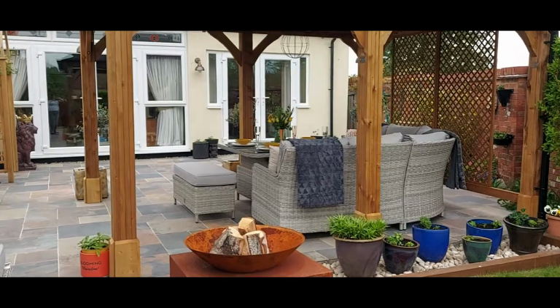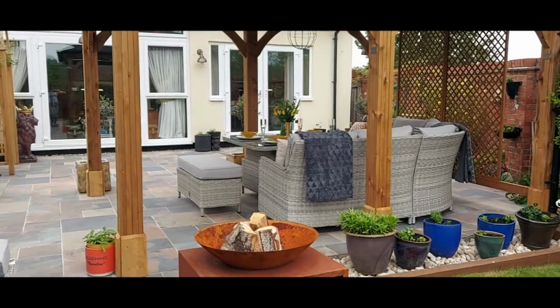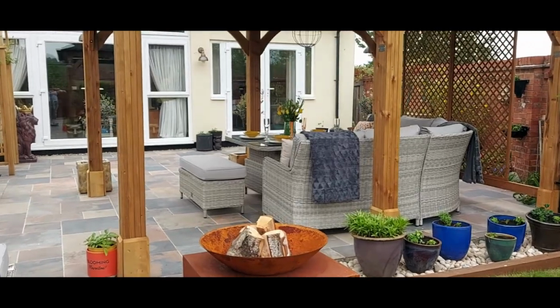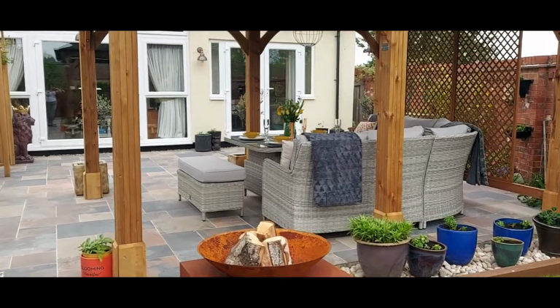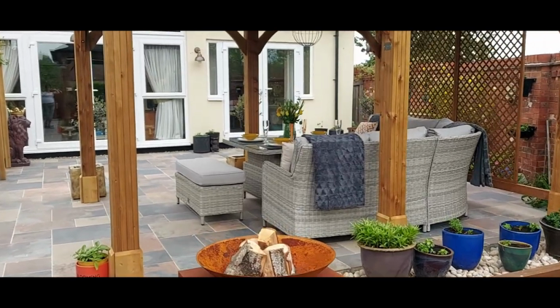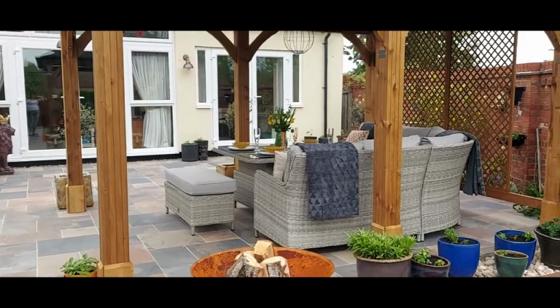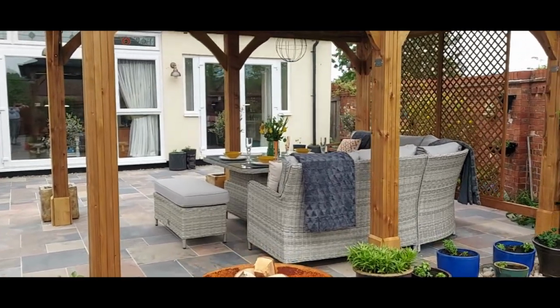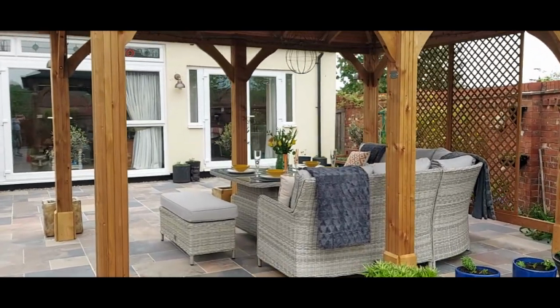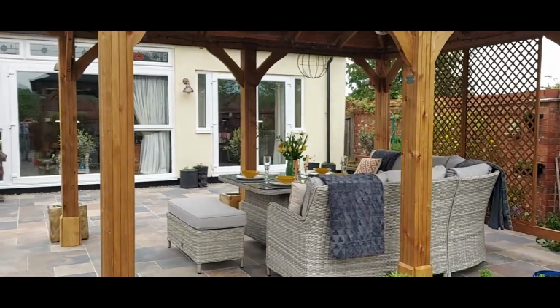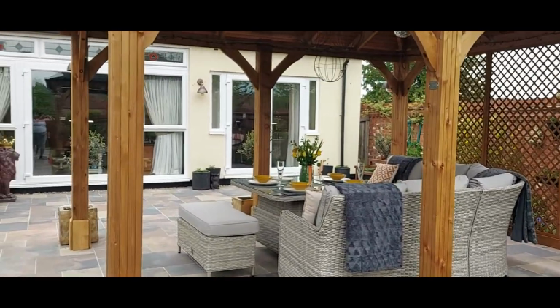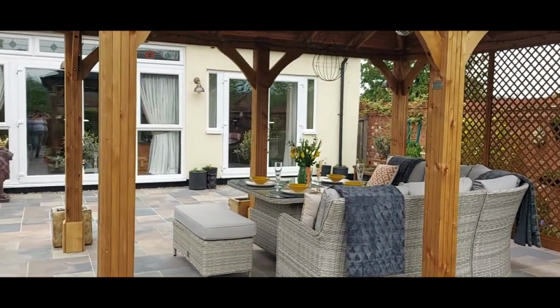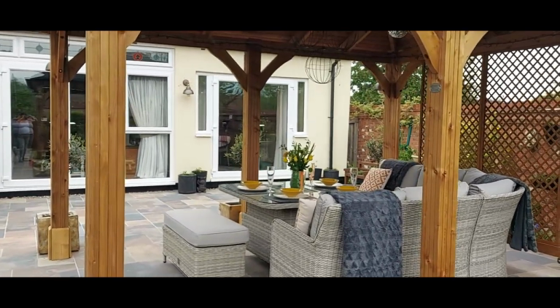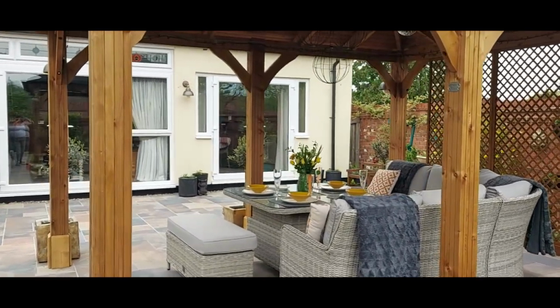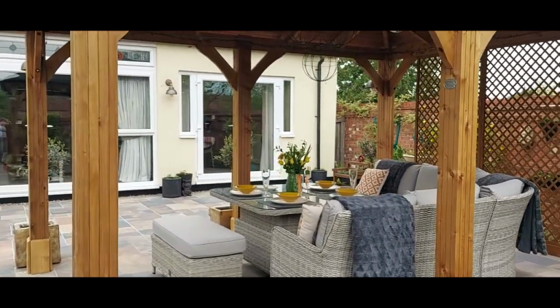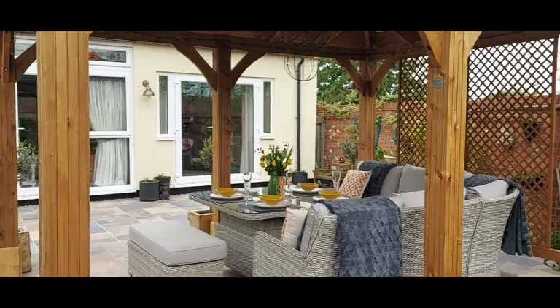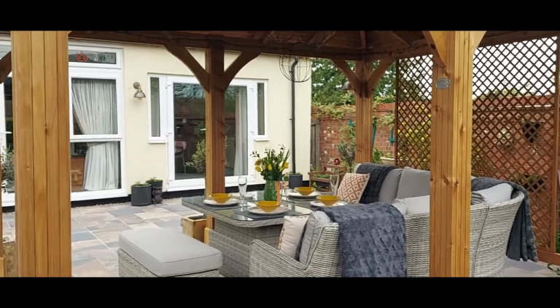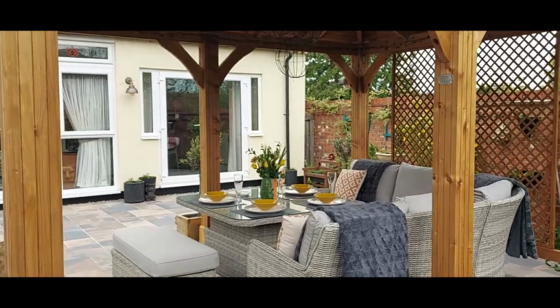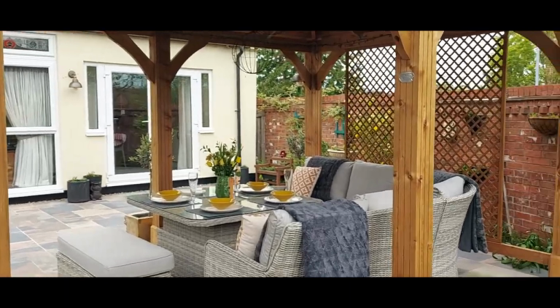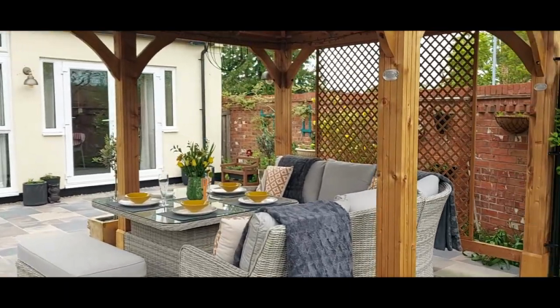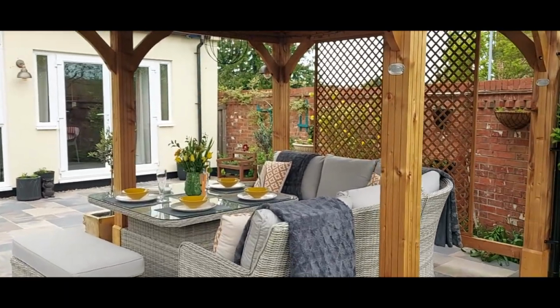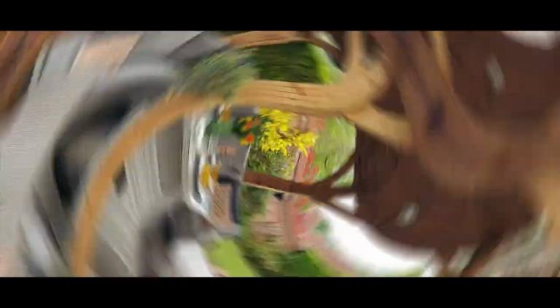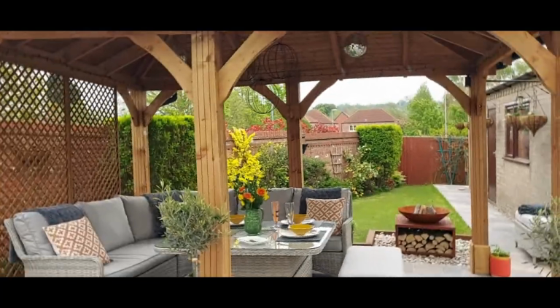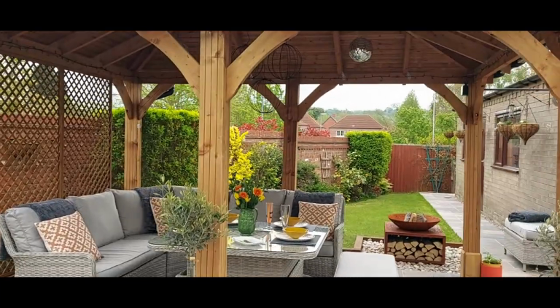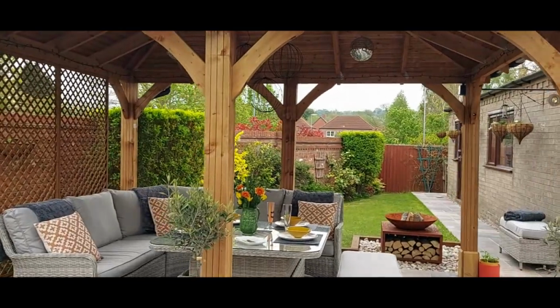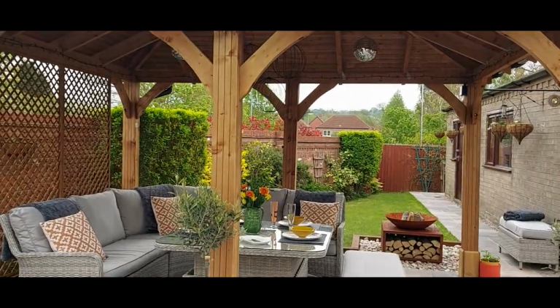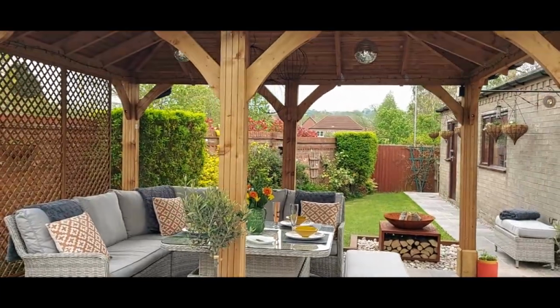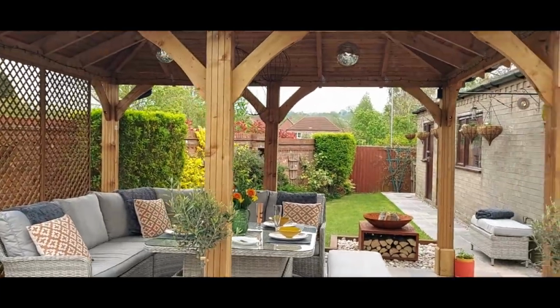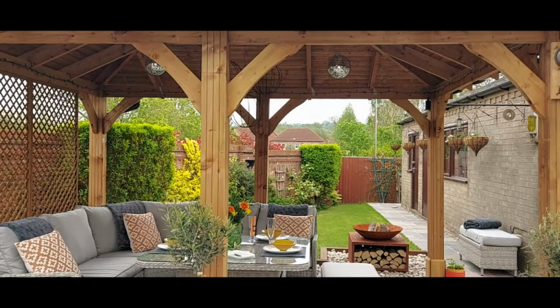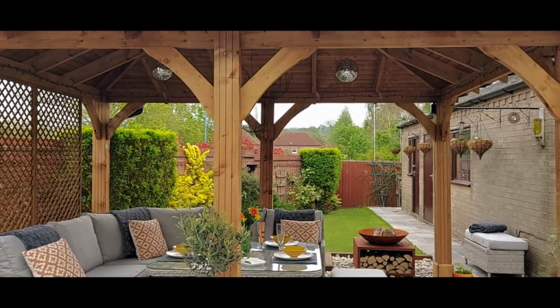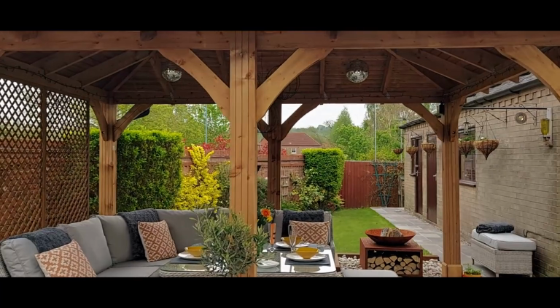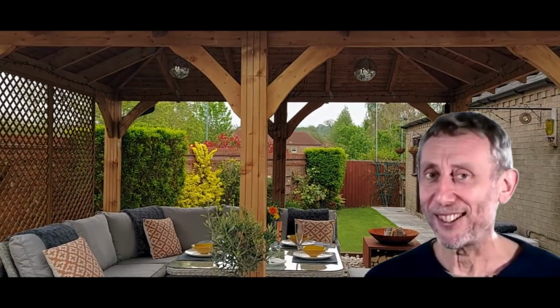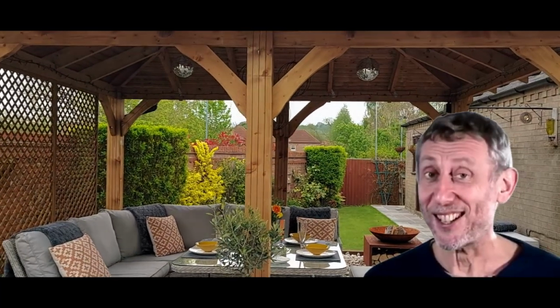Rebecca and her husband made a decision to get the Atlas gazebo, which they chose not to enclose. This left them with a view from the house, through the gazebo and down to the bottom of the garden. A great decision you made there, Becca!